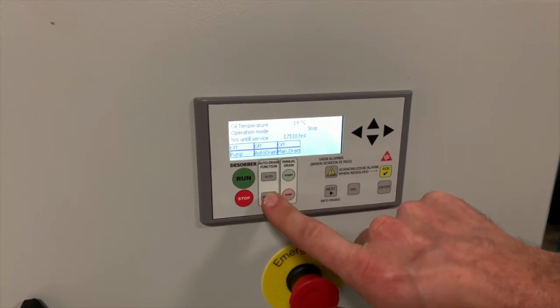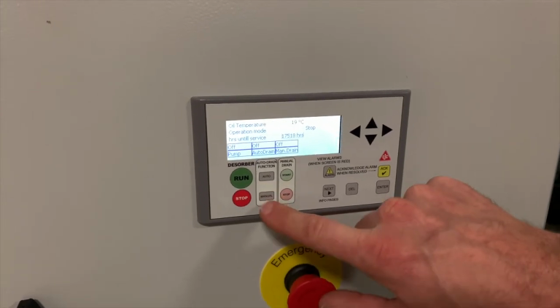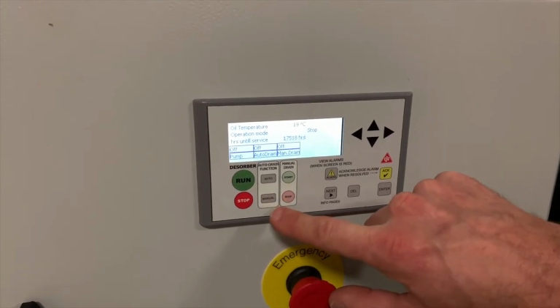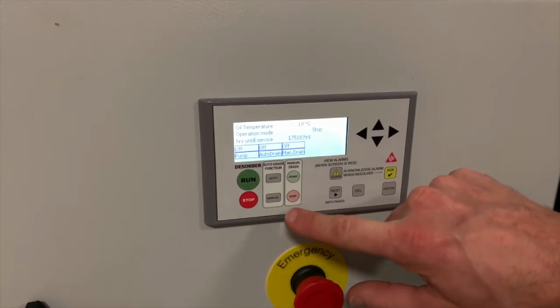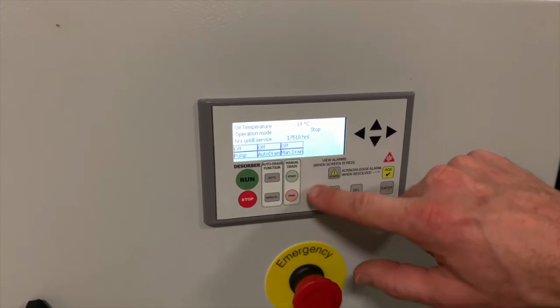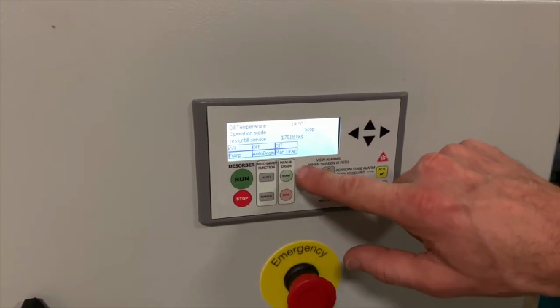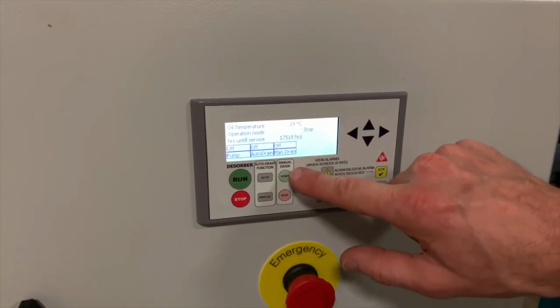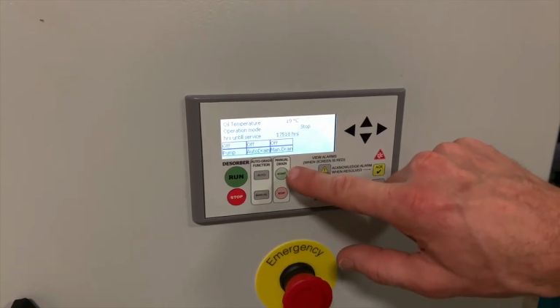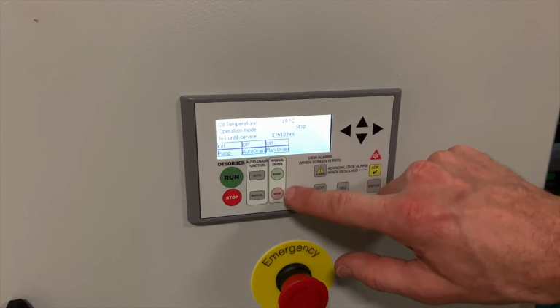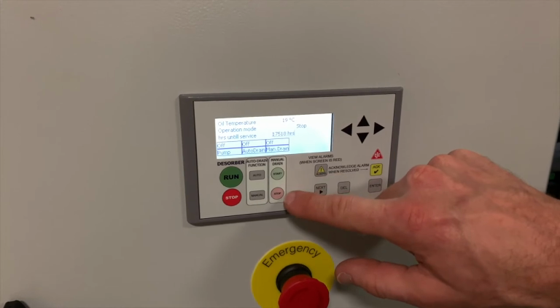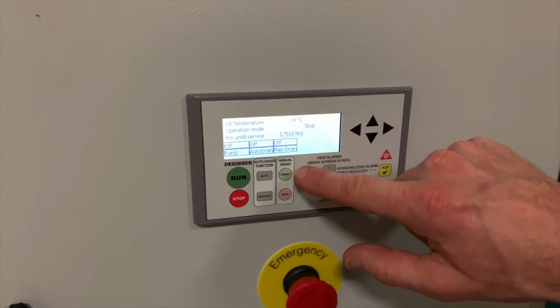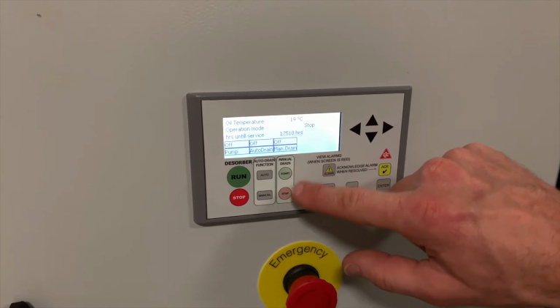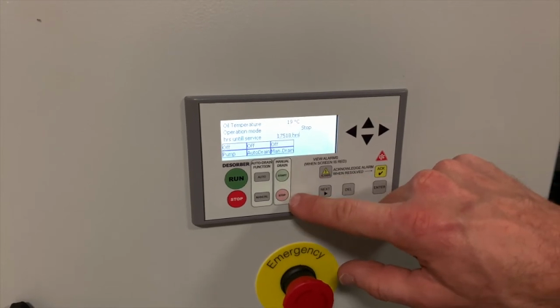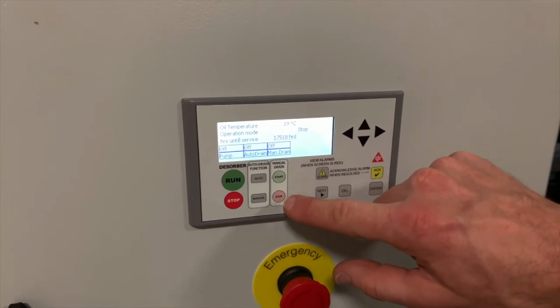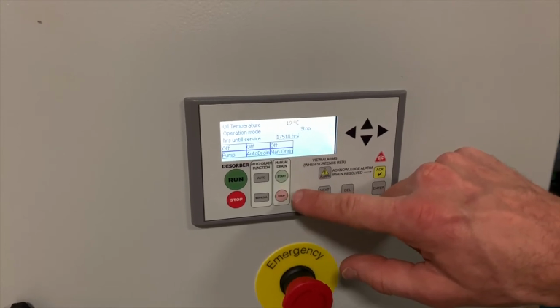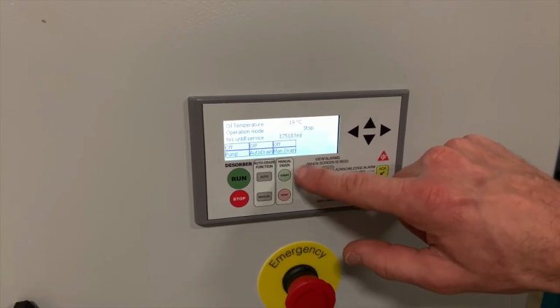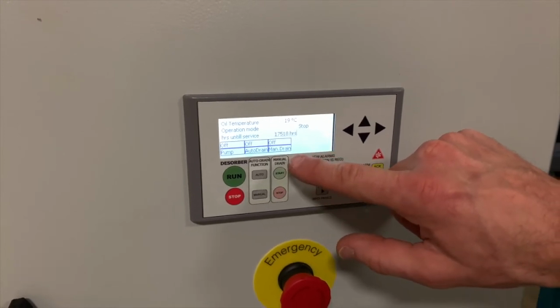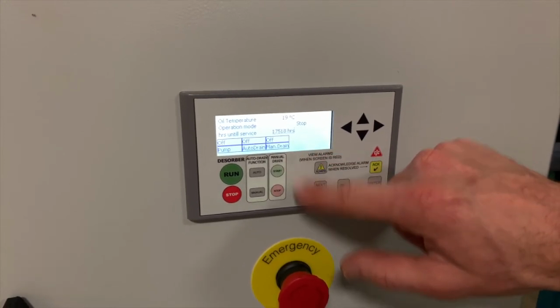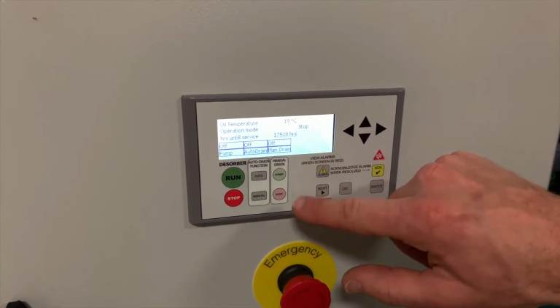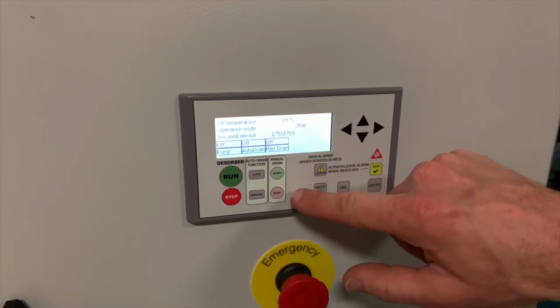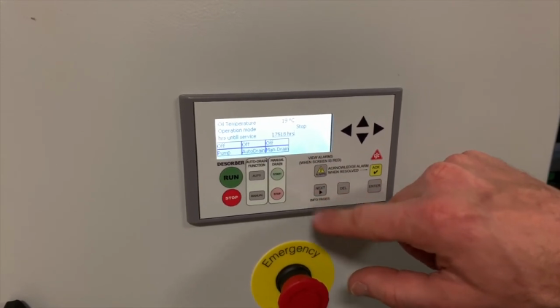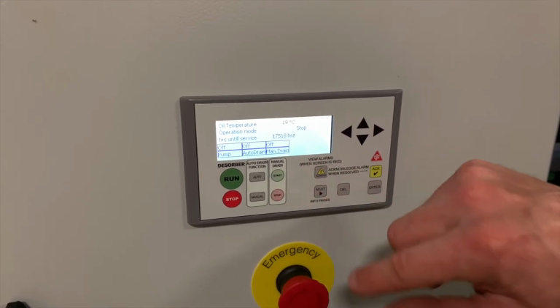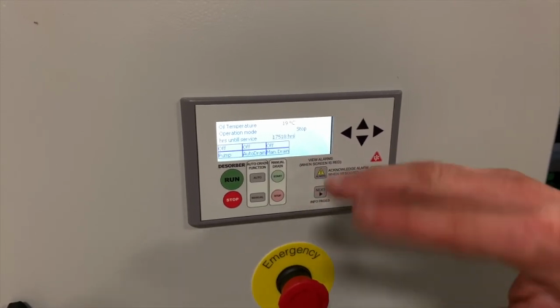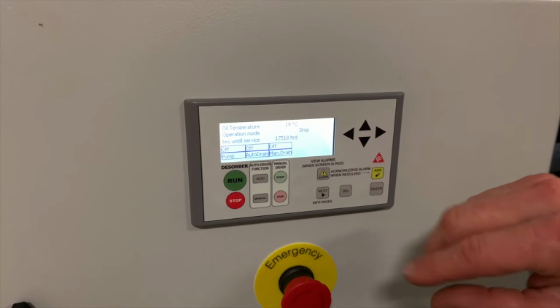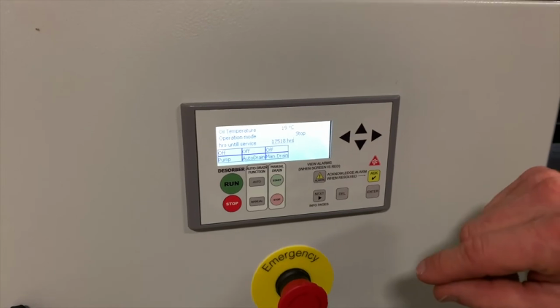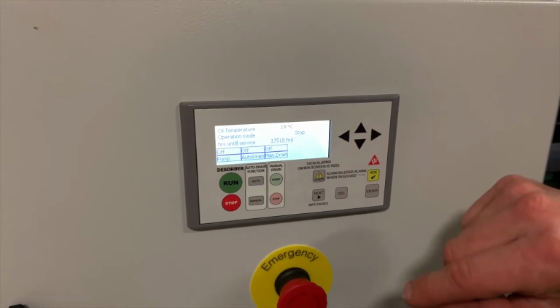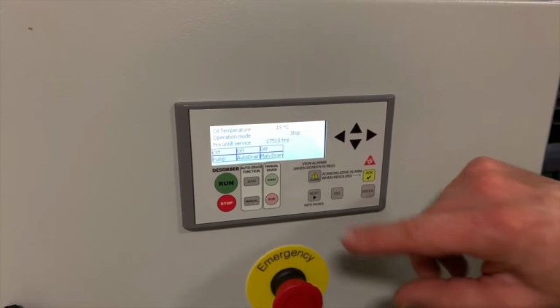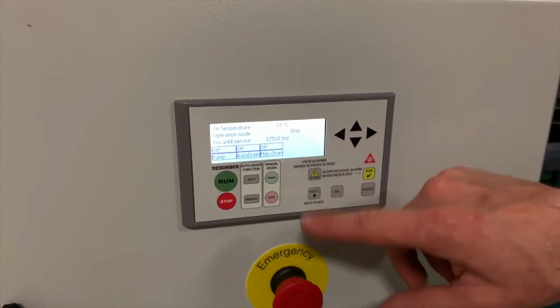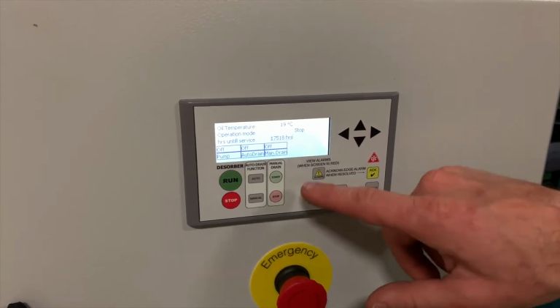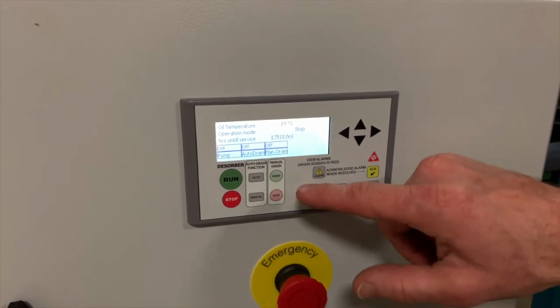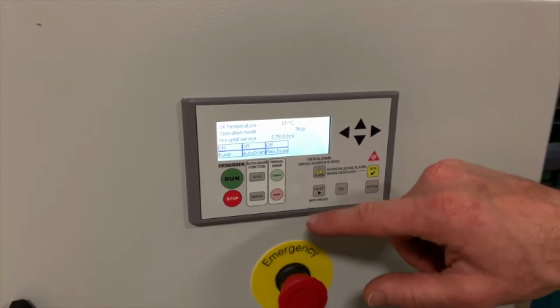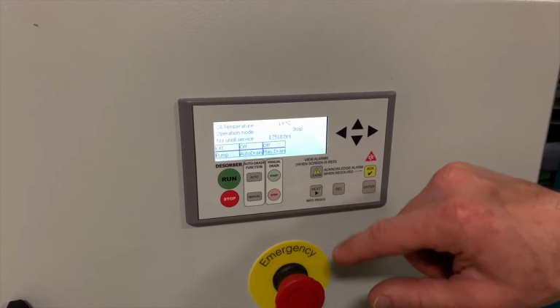When it's in manual mode, you can use the manual start and stop buttons to perform a manual drain of the circuit. That way, you can be close by and ensure that you're not going to overfill anything.